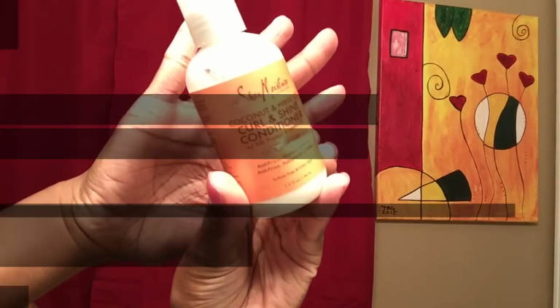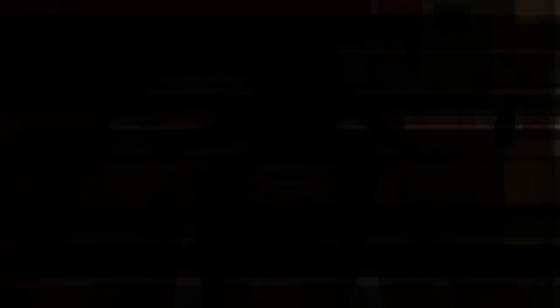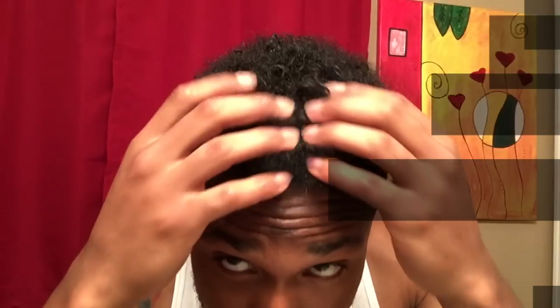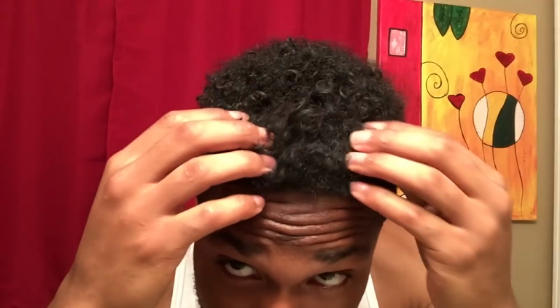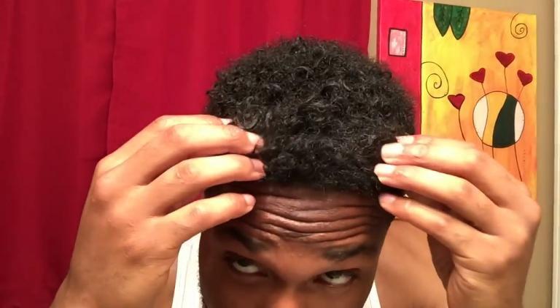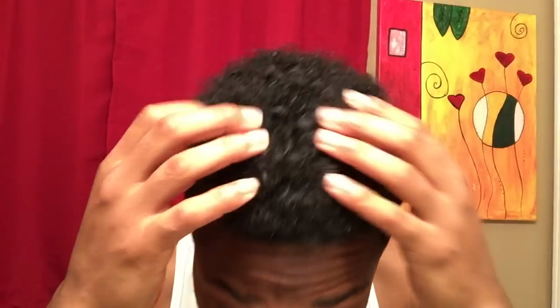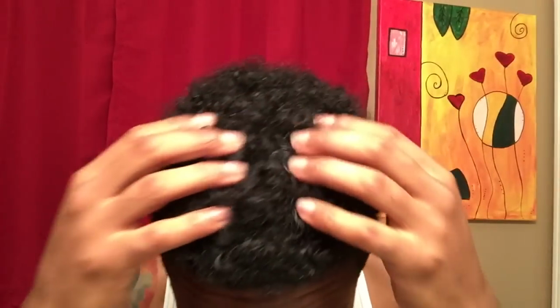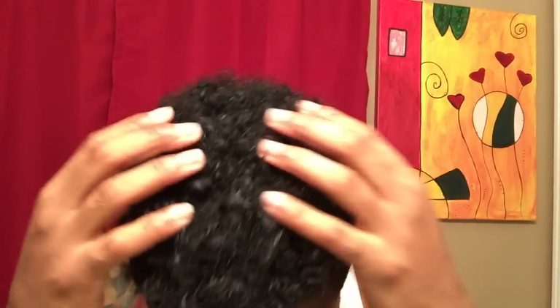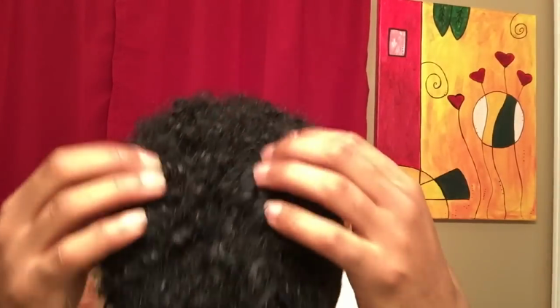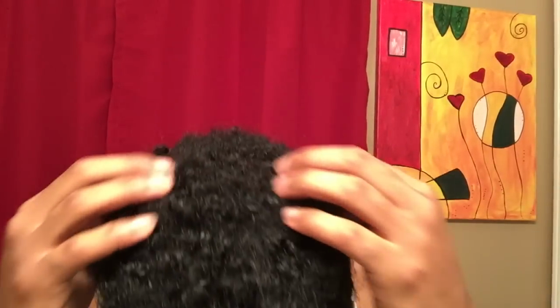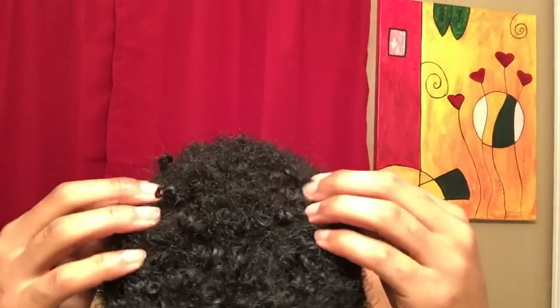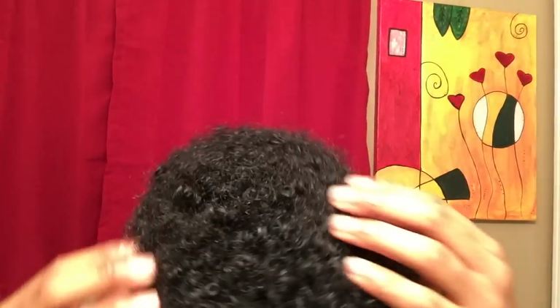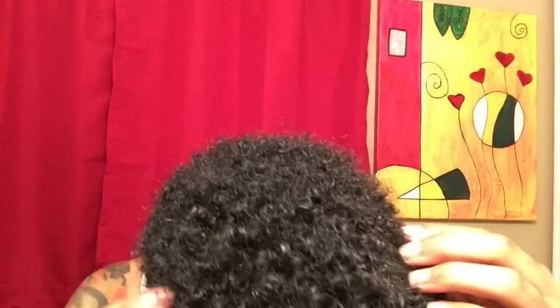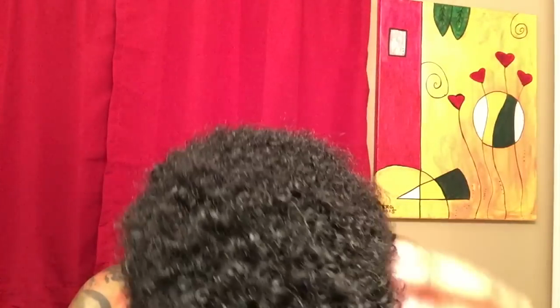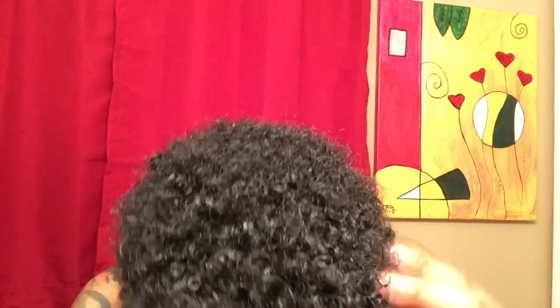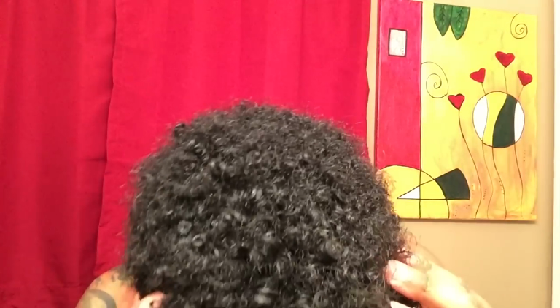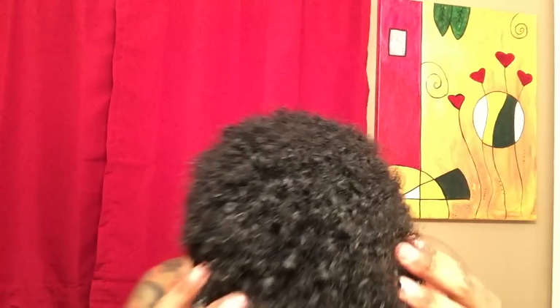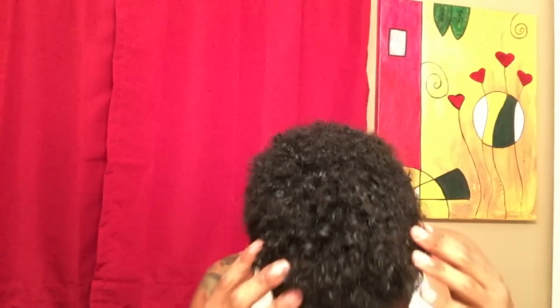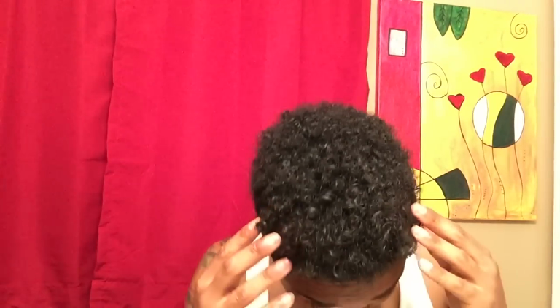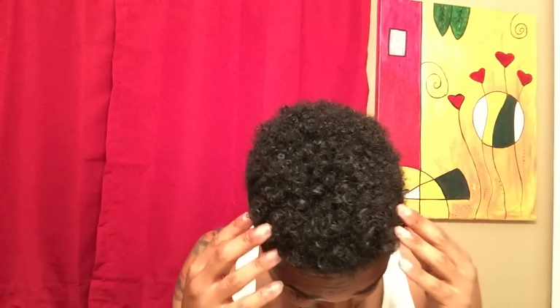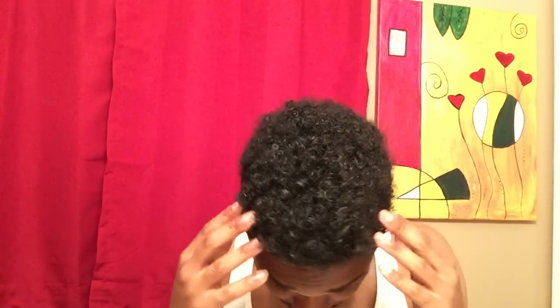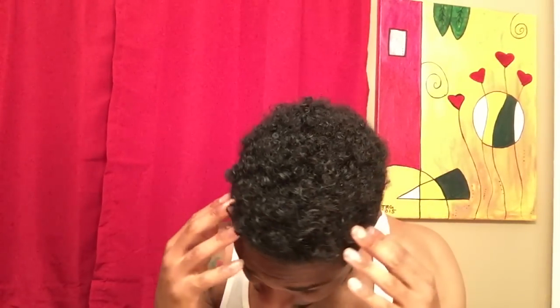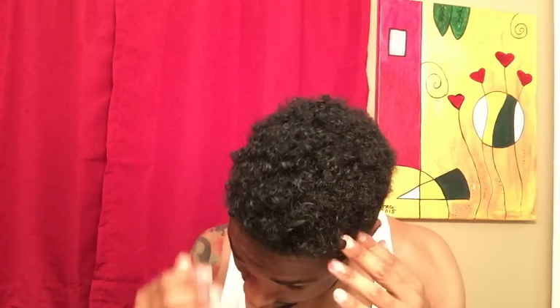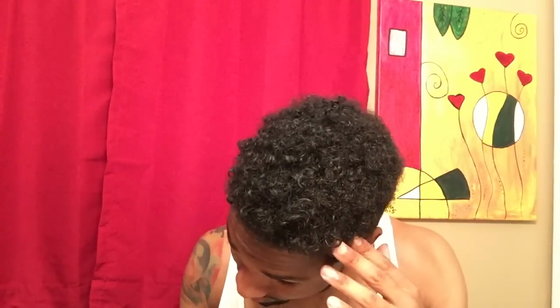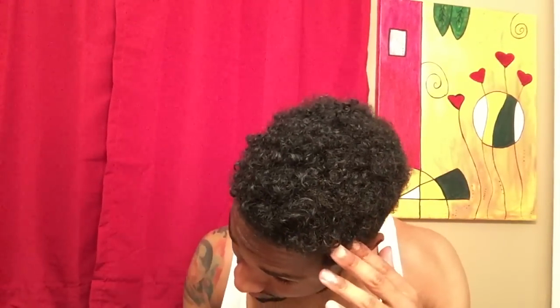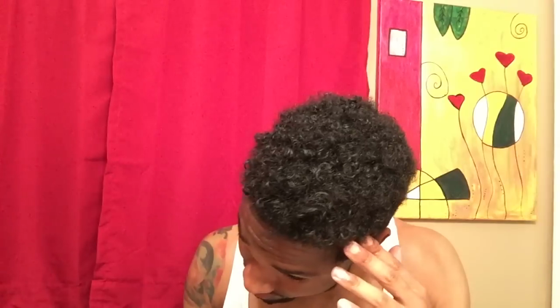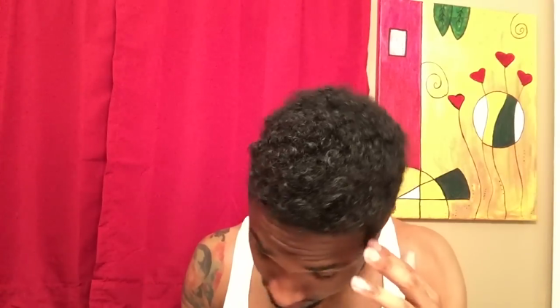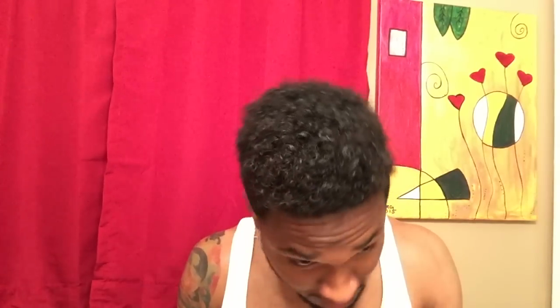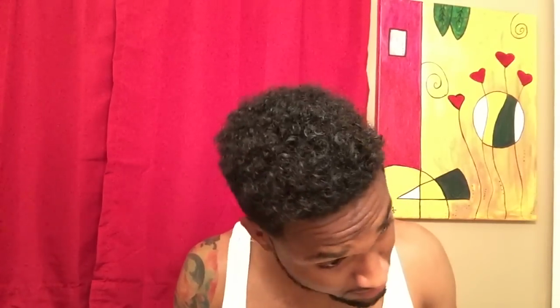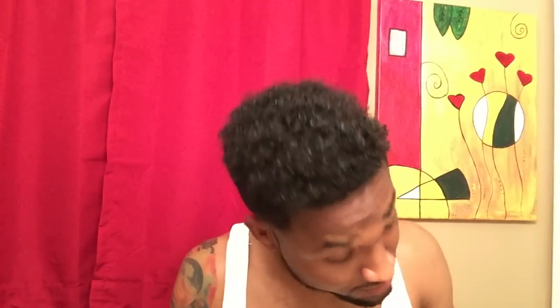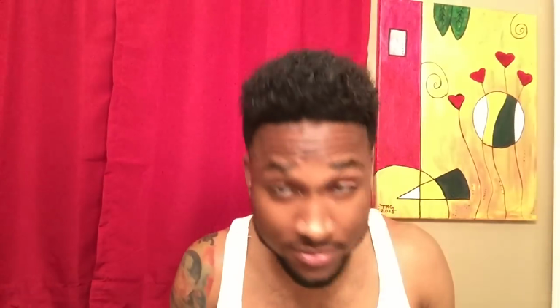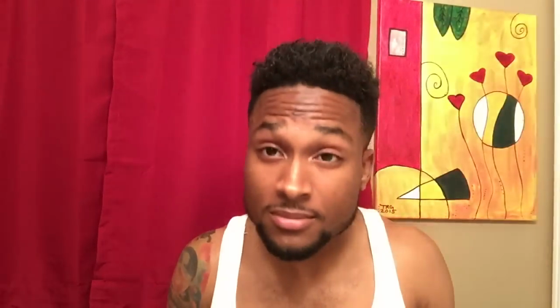This is my hair before we started washing. It's really dry. I haven't used product in my hair for probably about two days now, so I've been rocking a kind of dry curly look.